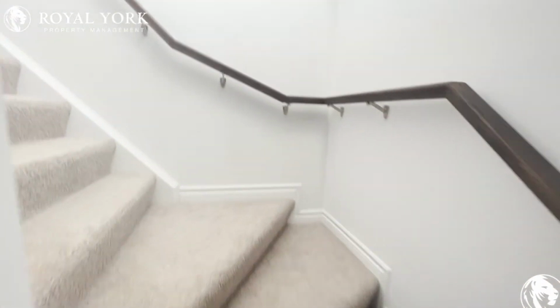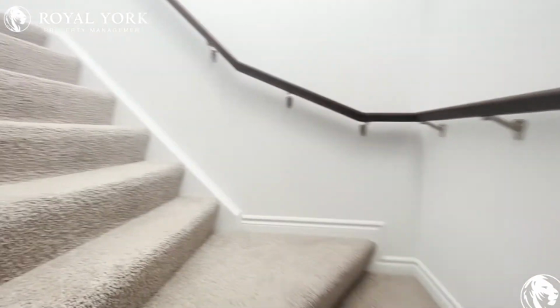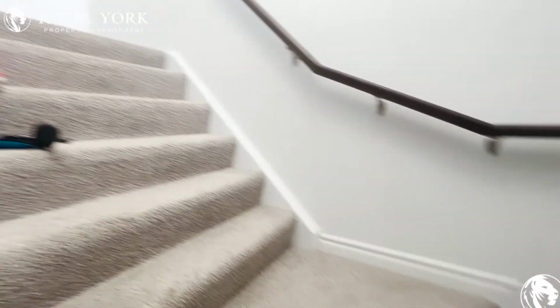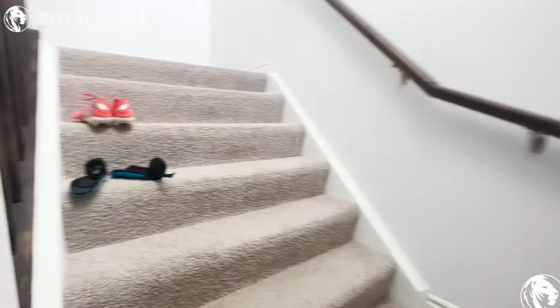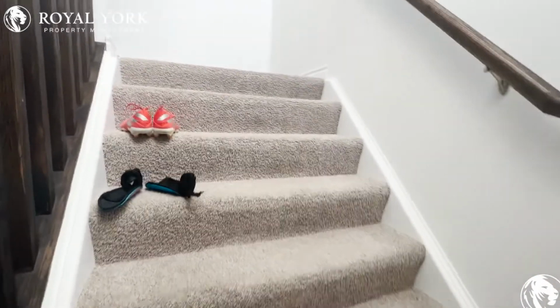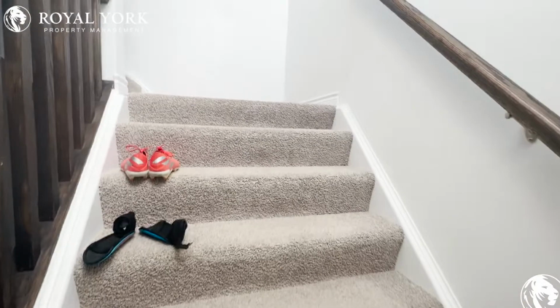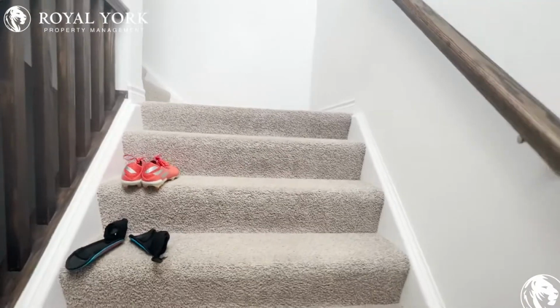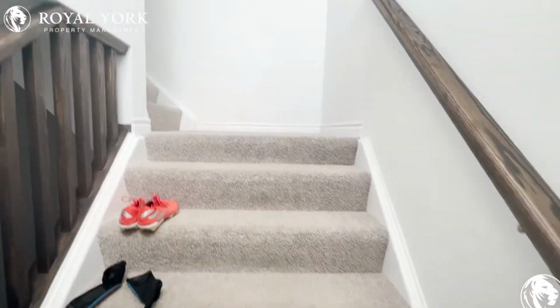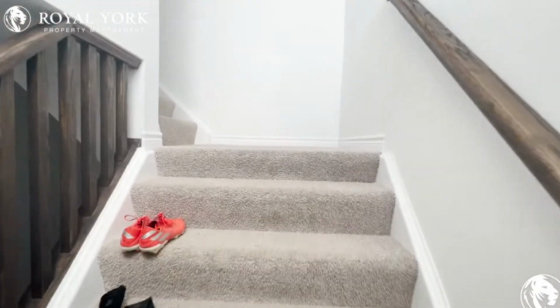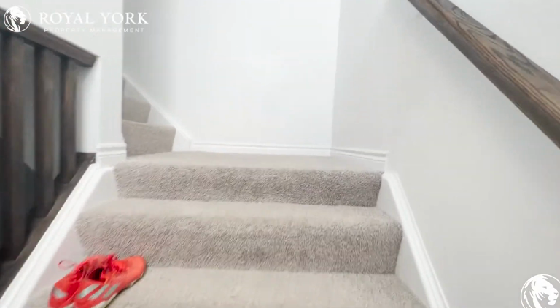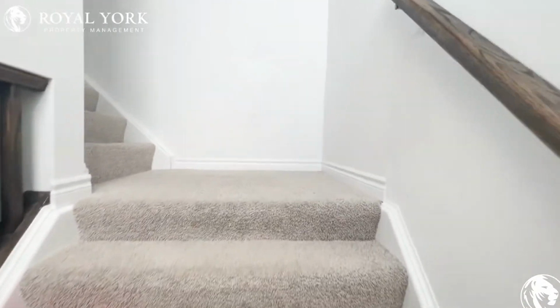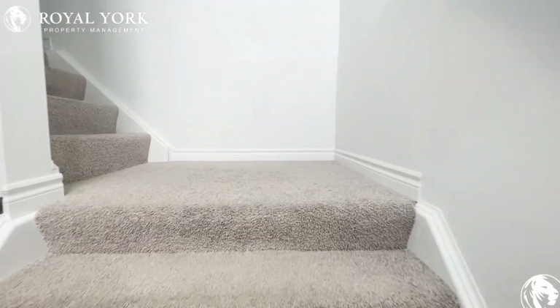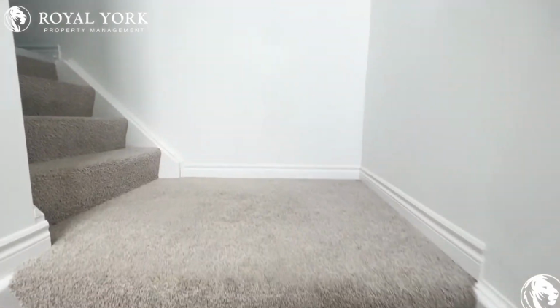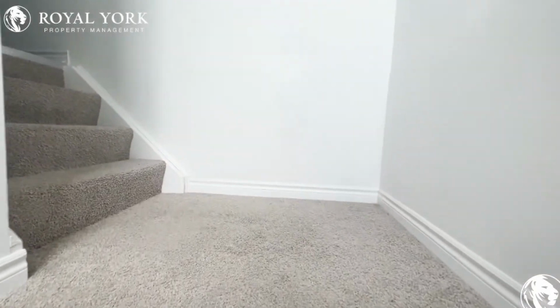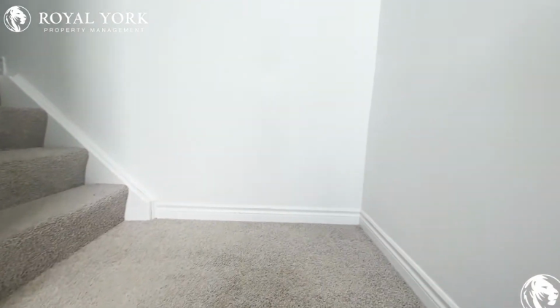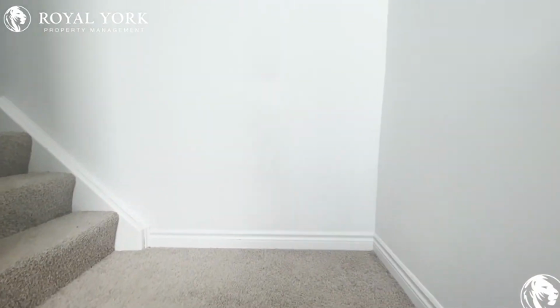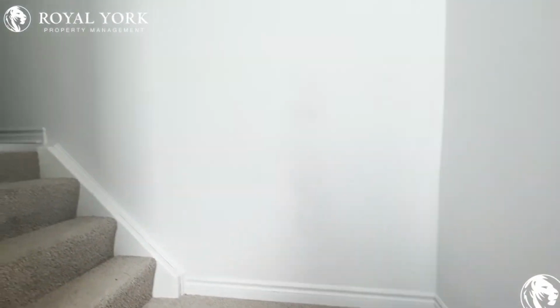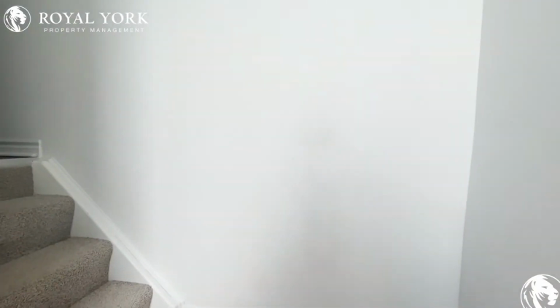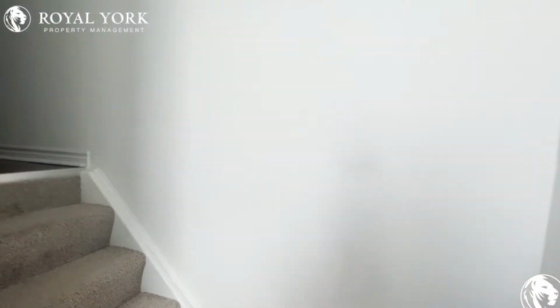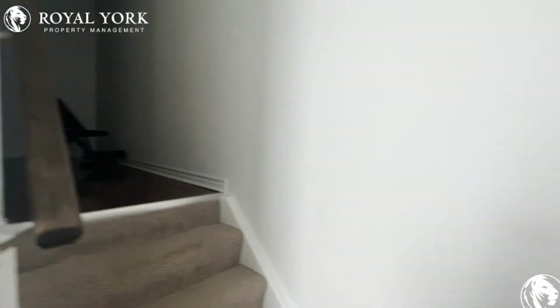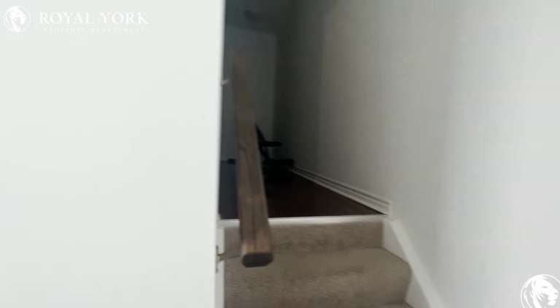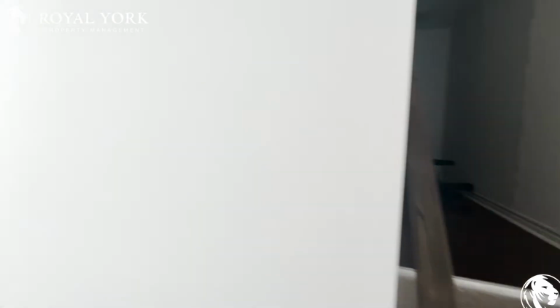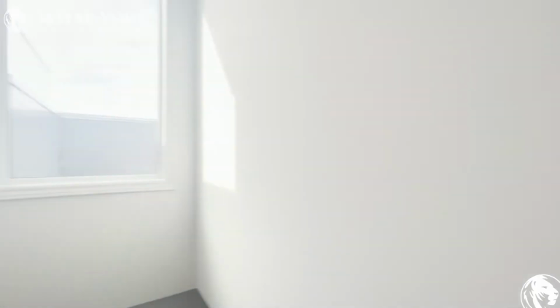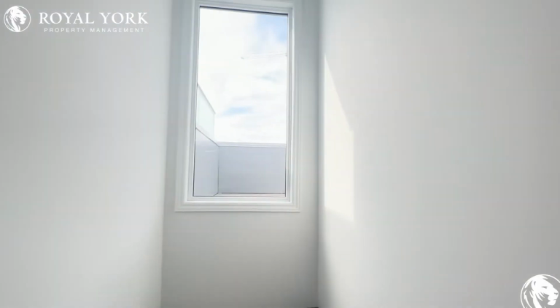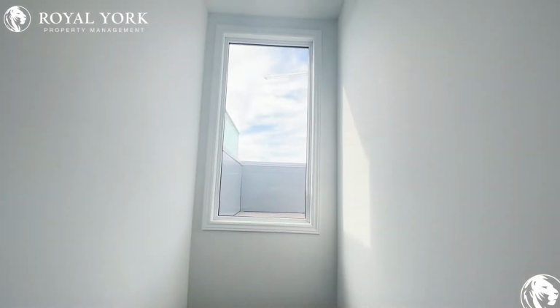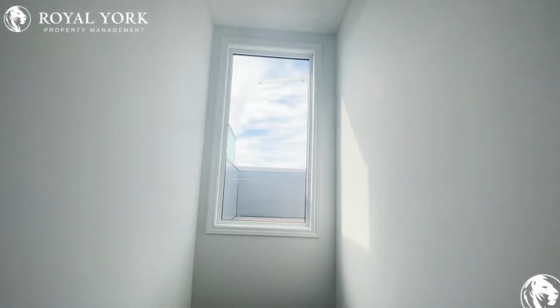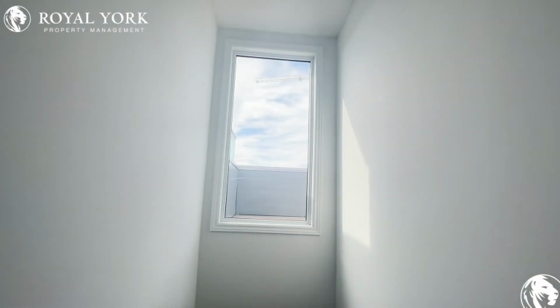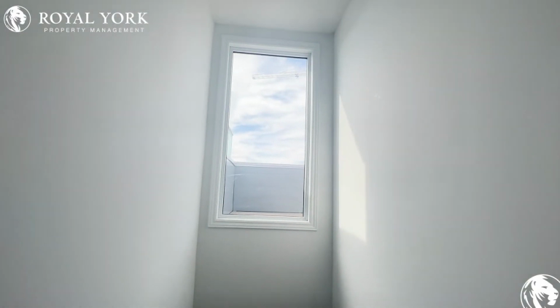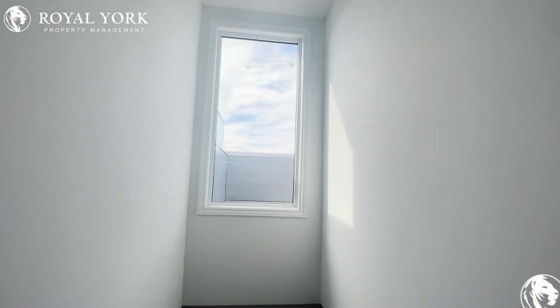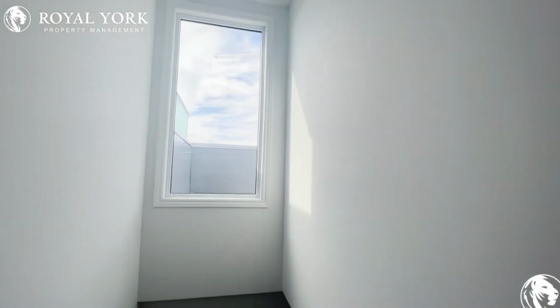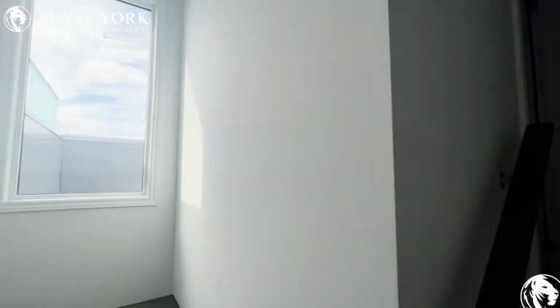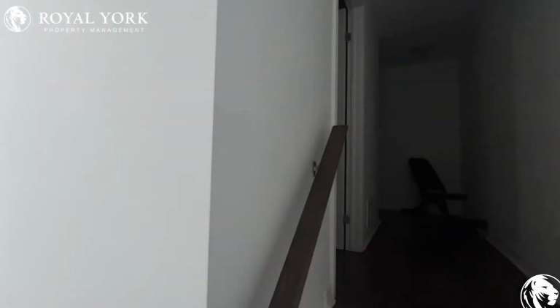And up these wide stairs, so it'll be easy for you to remove all your furniture. You have a beautiful window here letting in tons of natural light as you make your way up.